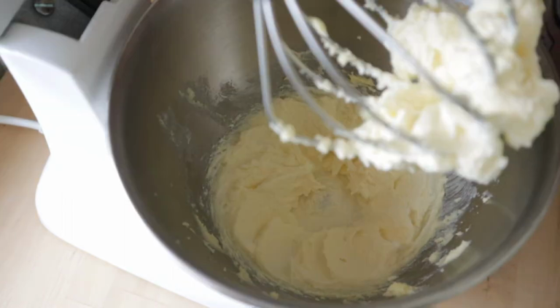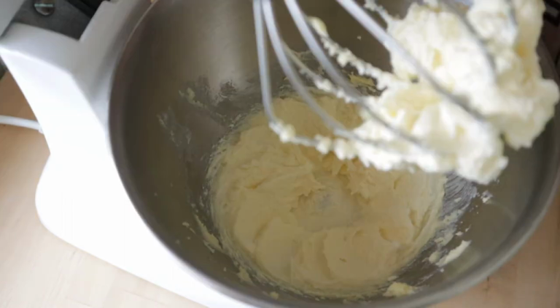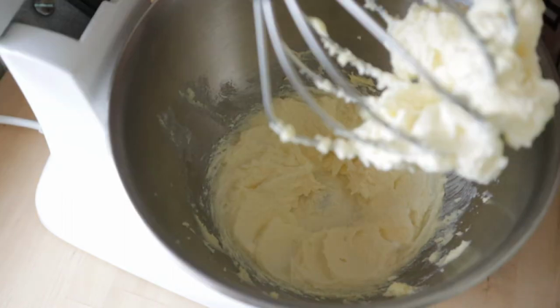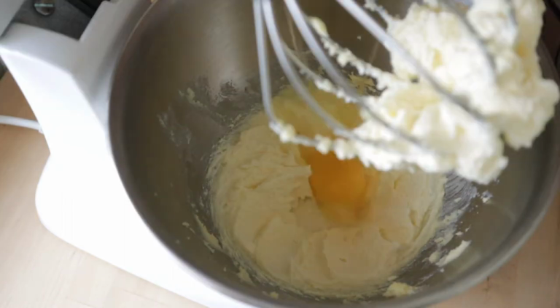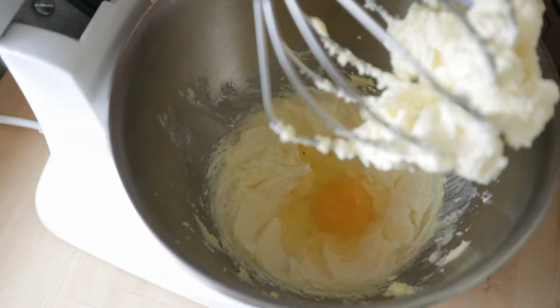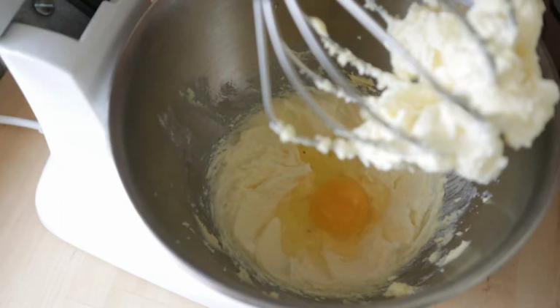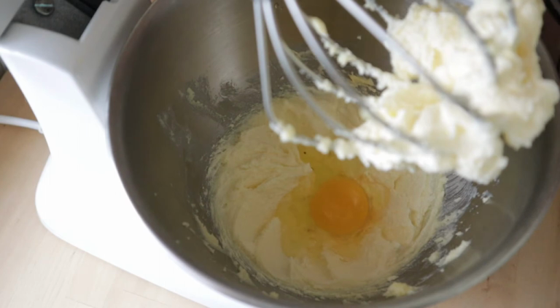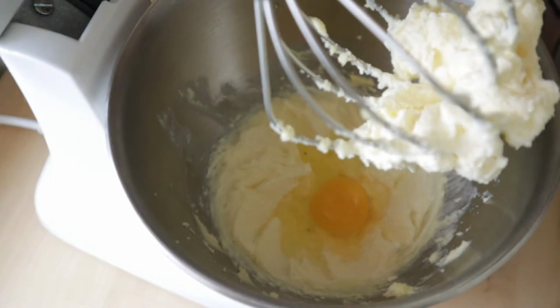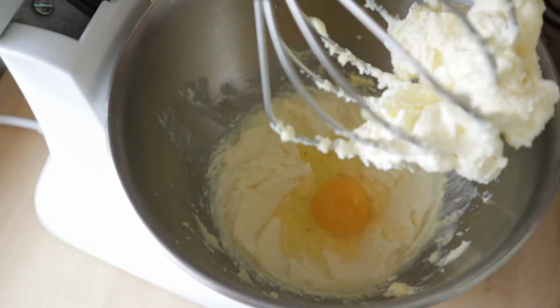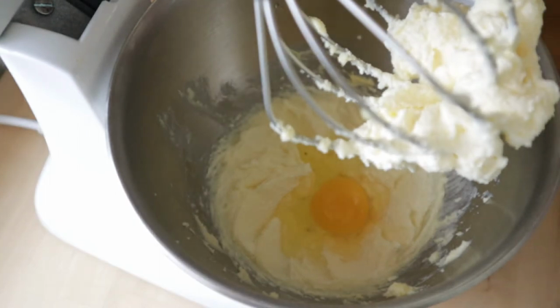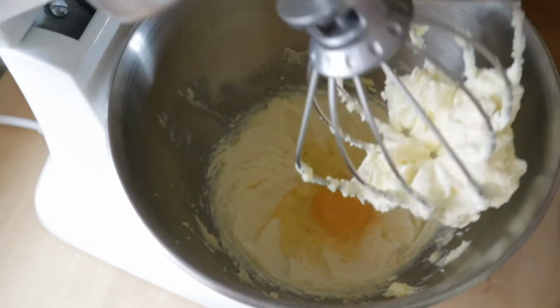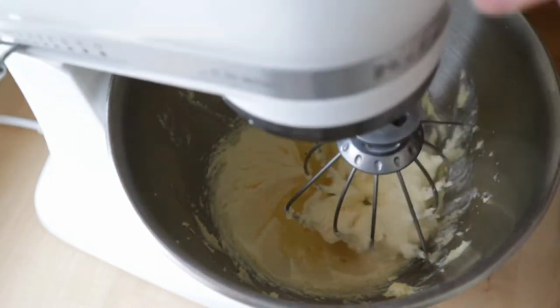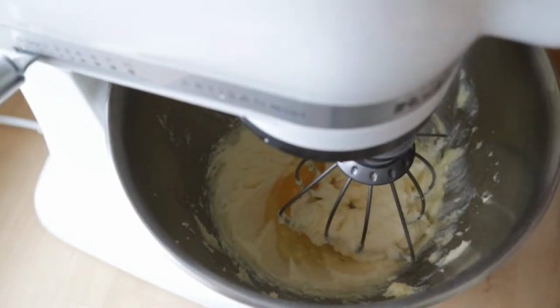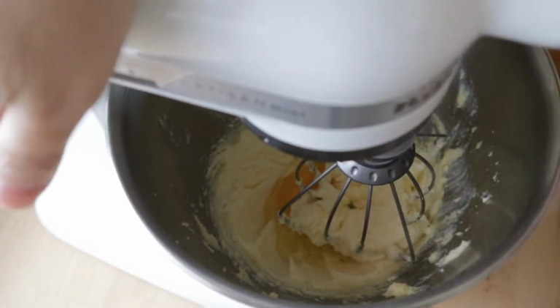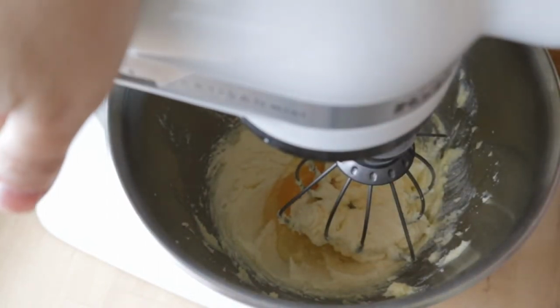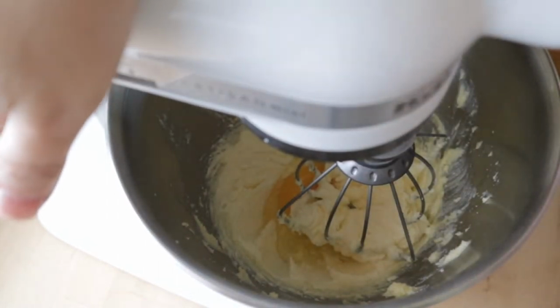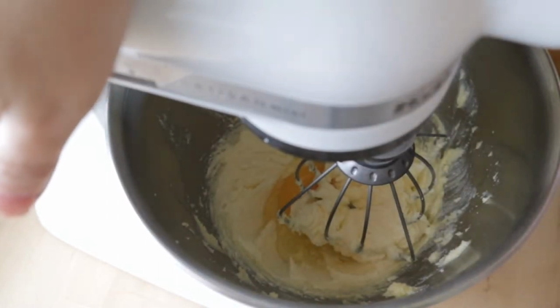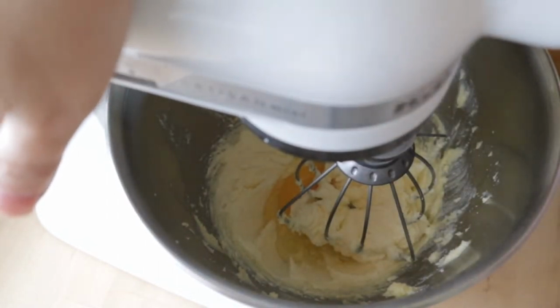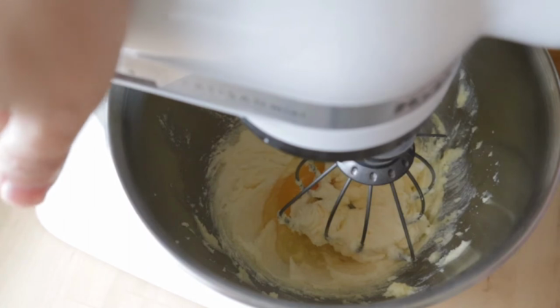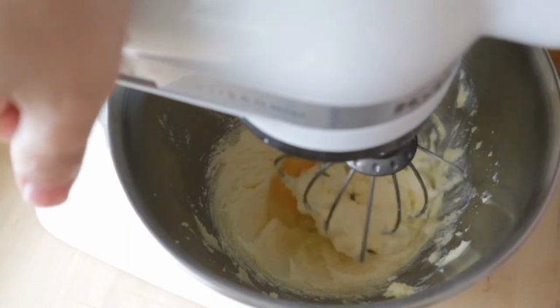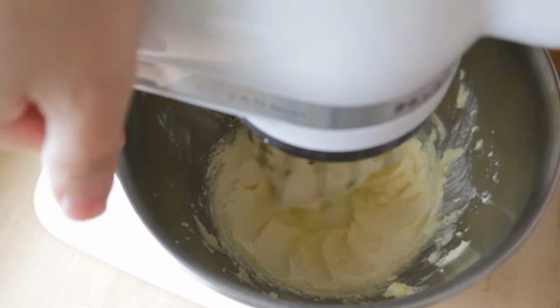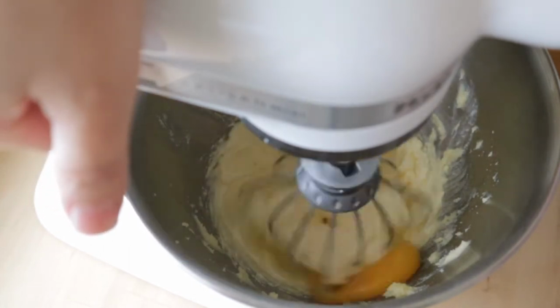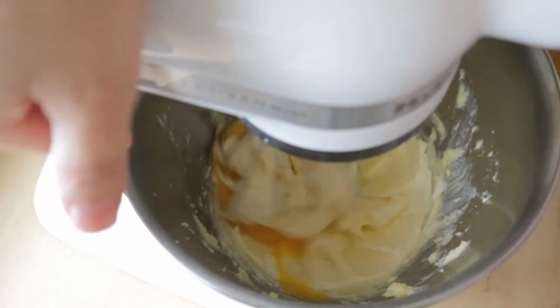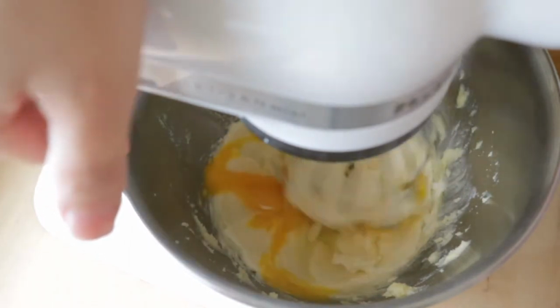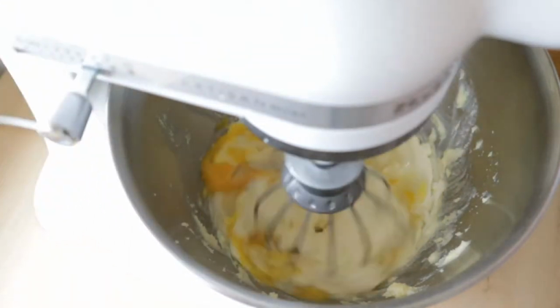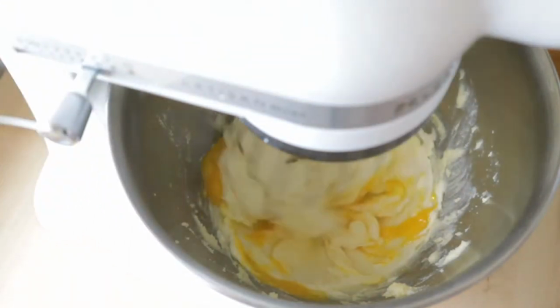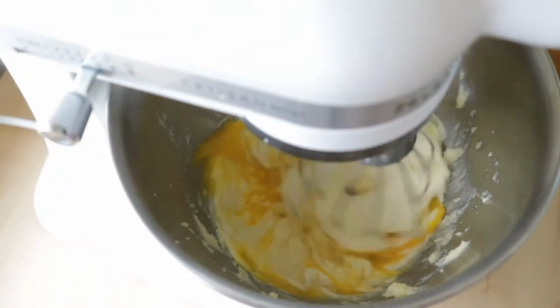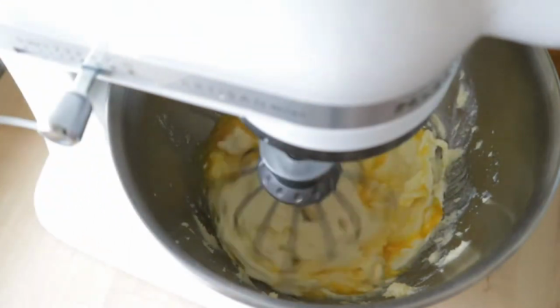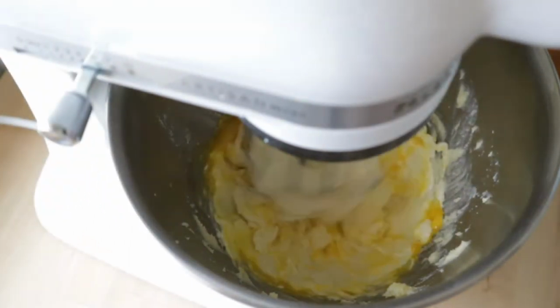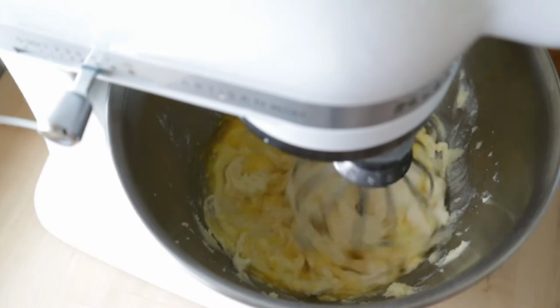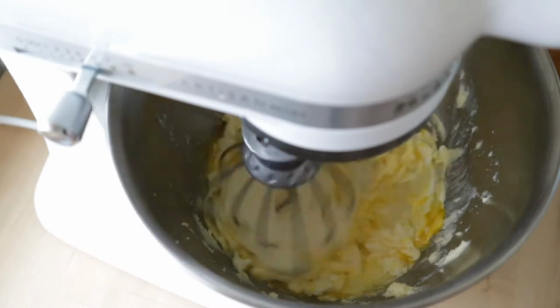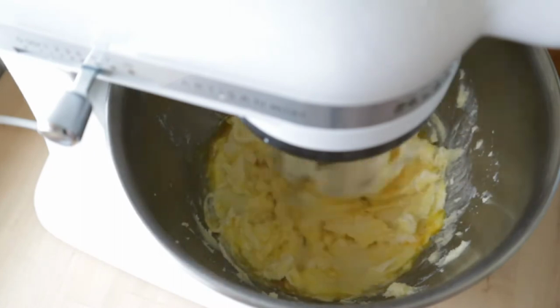then we are going to add 1 egg. And then keep on beating on medium speed, just beat until it comes together.